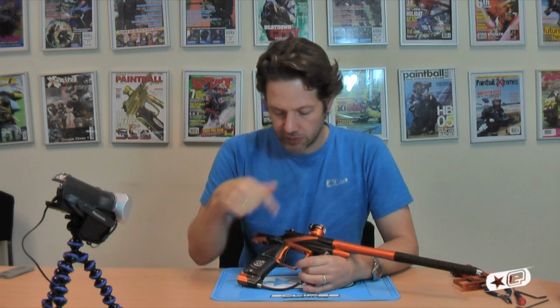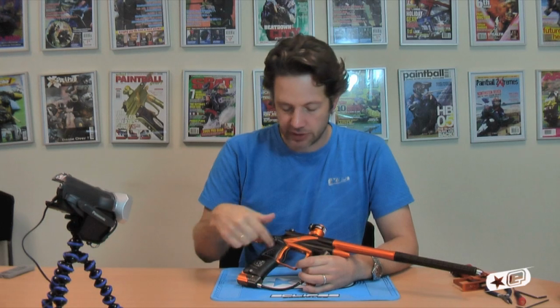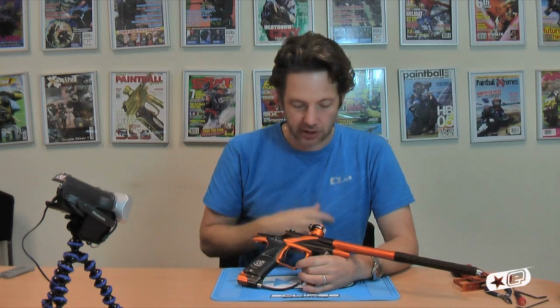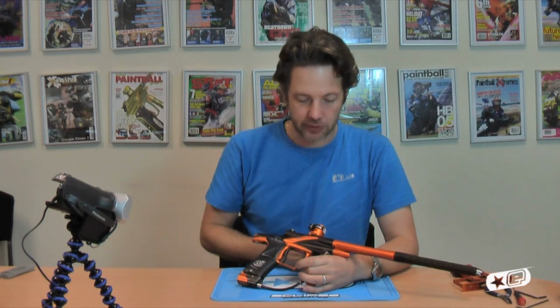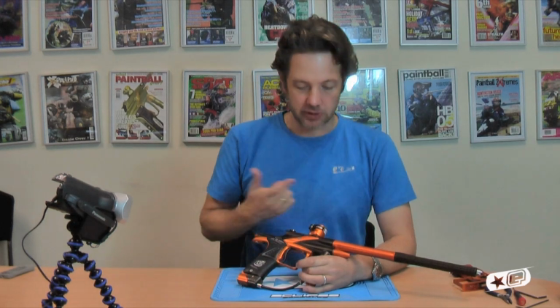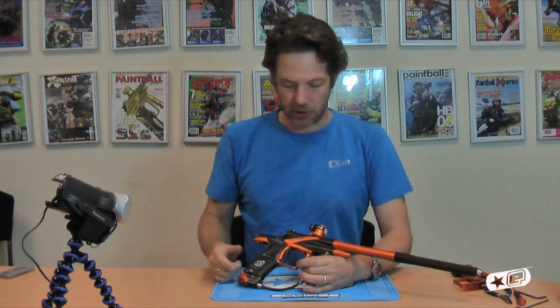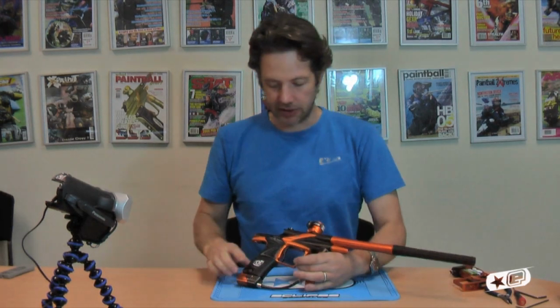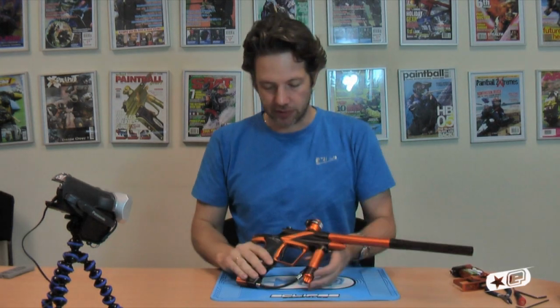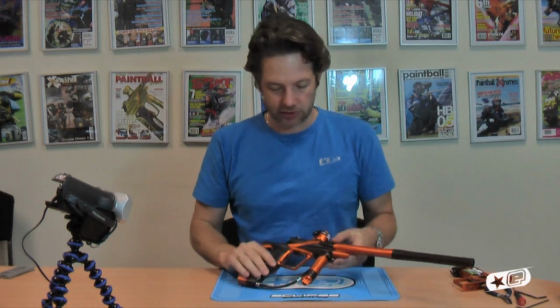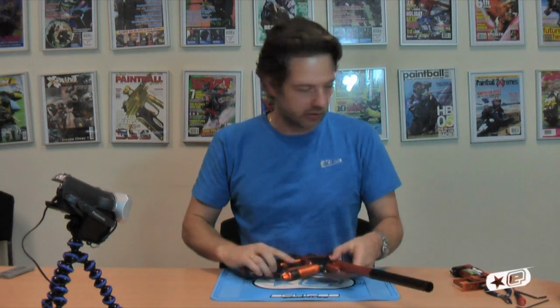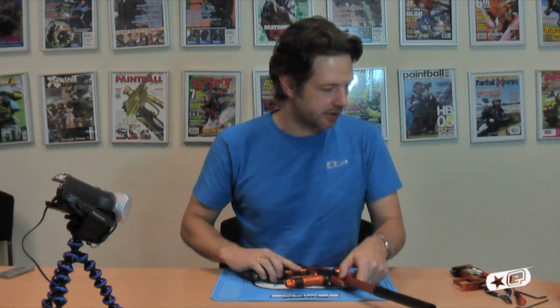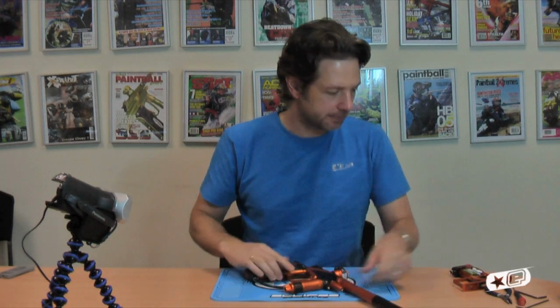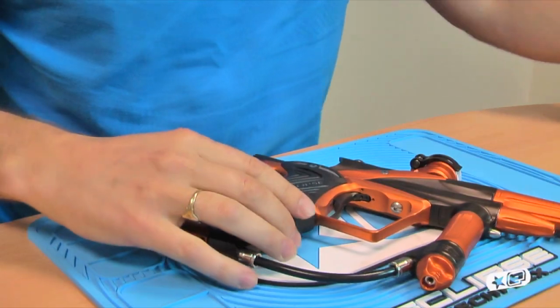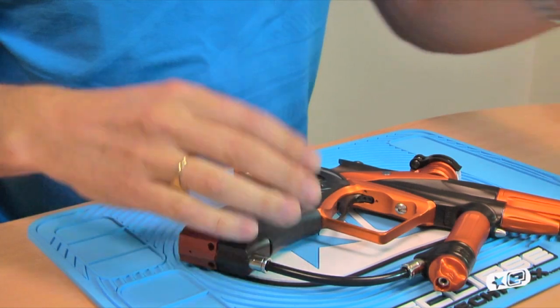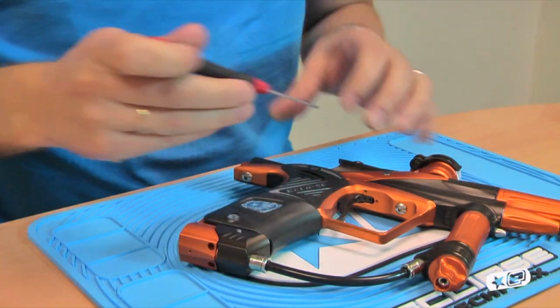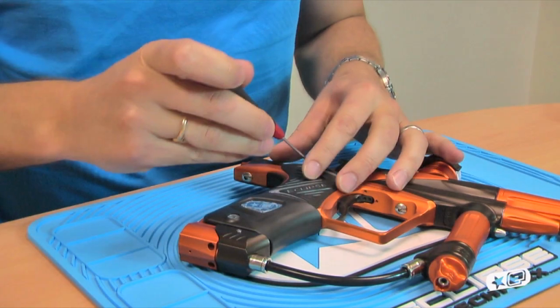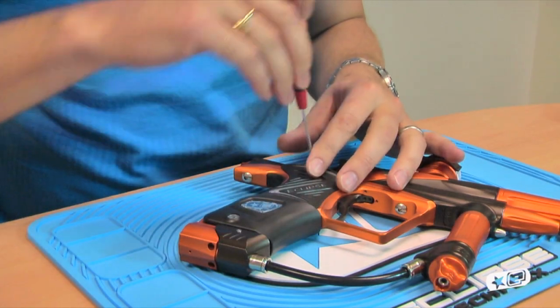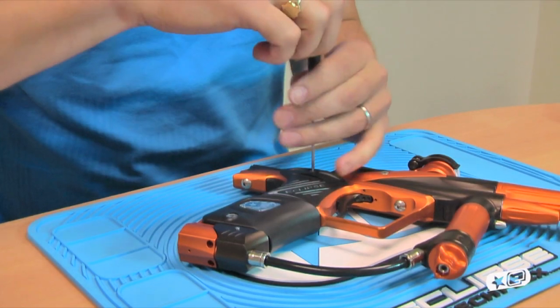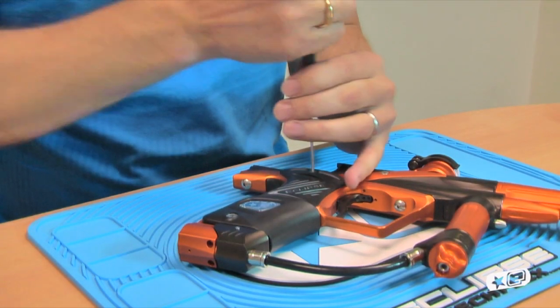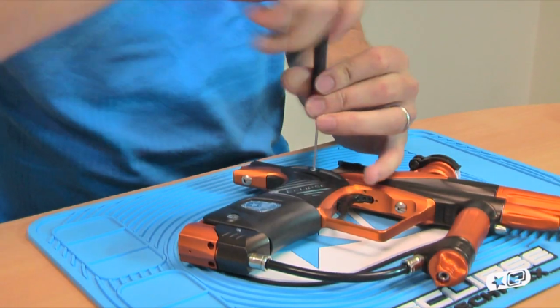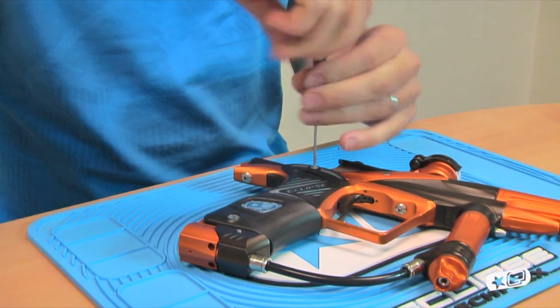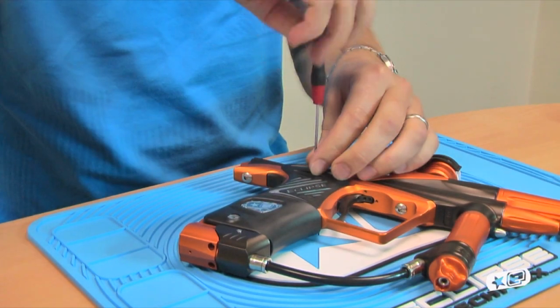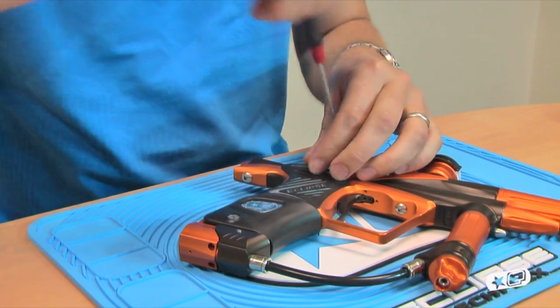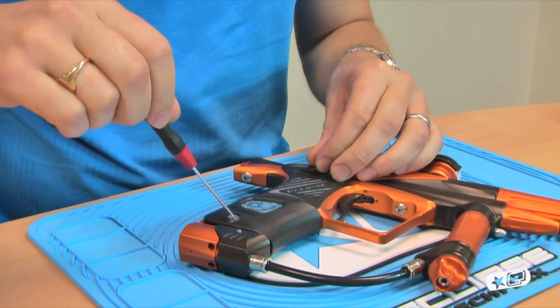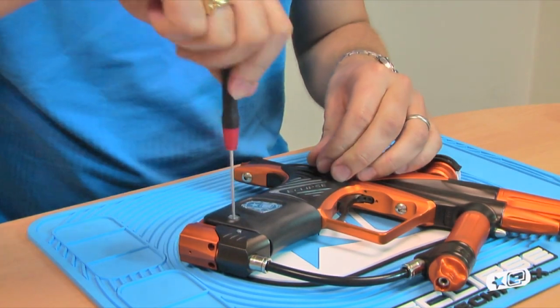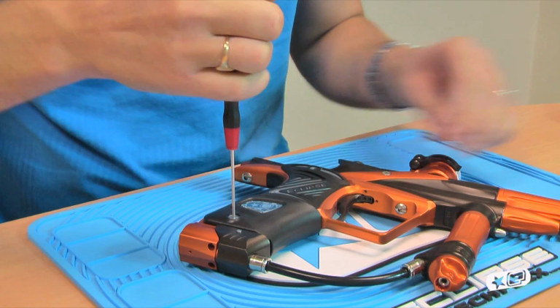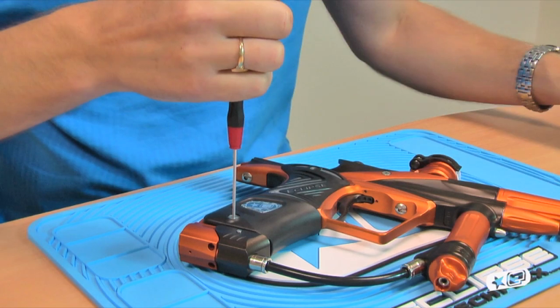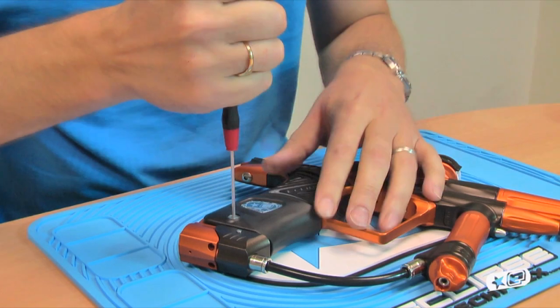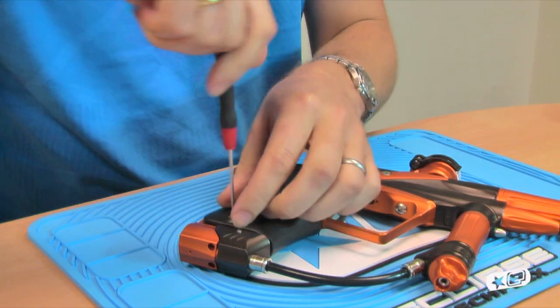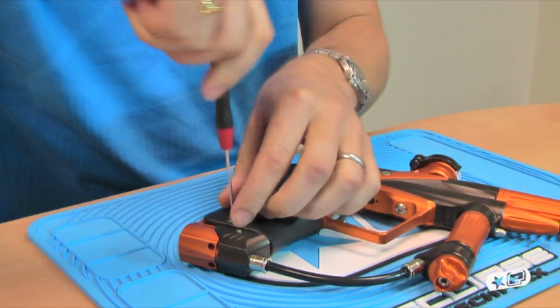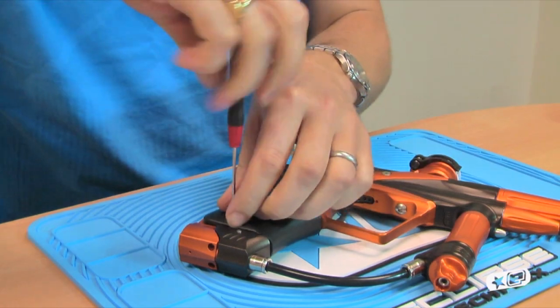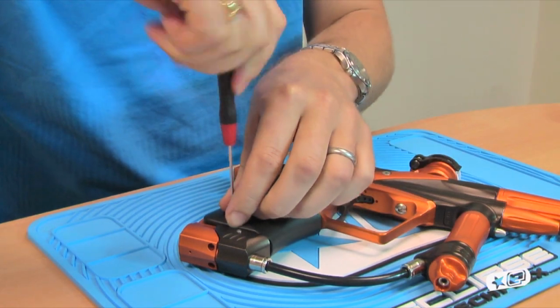What I'm going to do is quickly pull this gun apart and let you see what the solenoid looks like inside. First of all, I'll just show you how easy it is to access the adjustments — you don't need to take the frame apart.